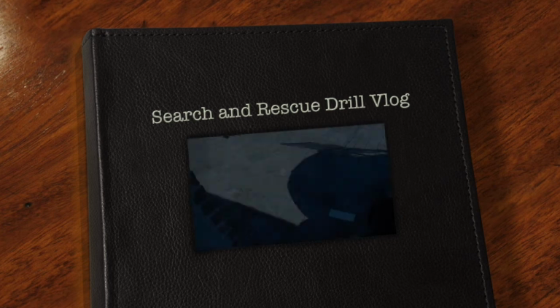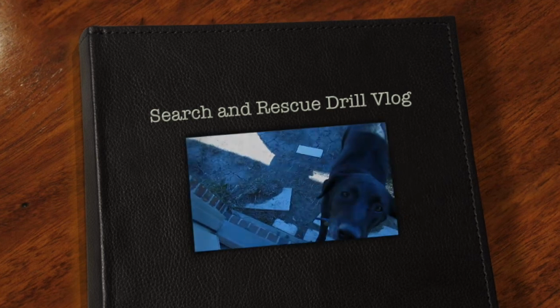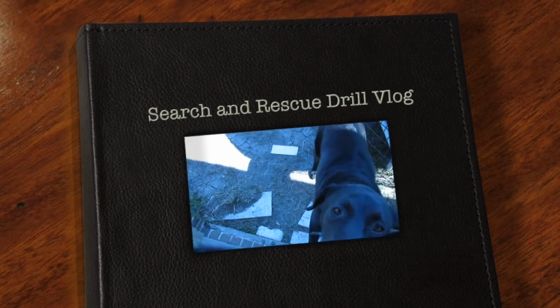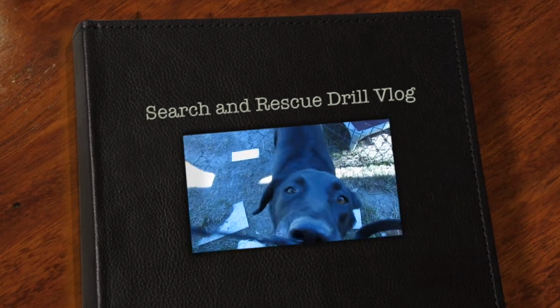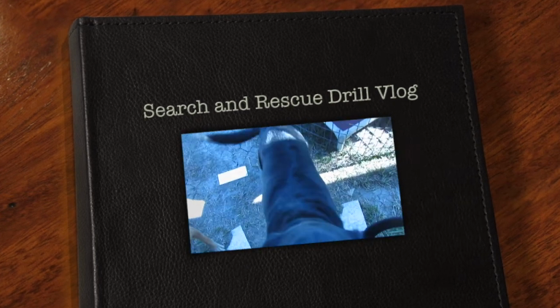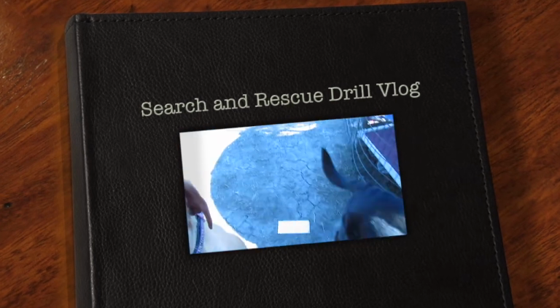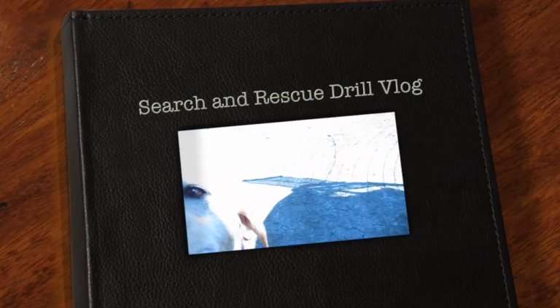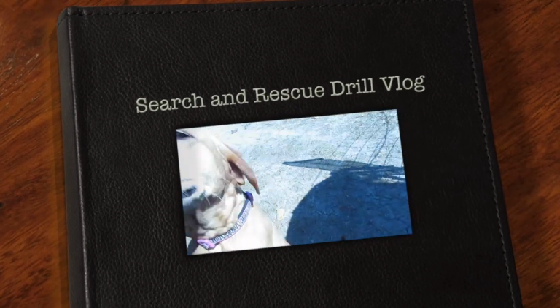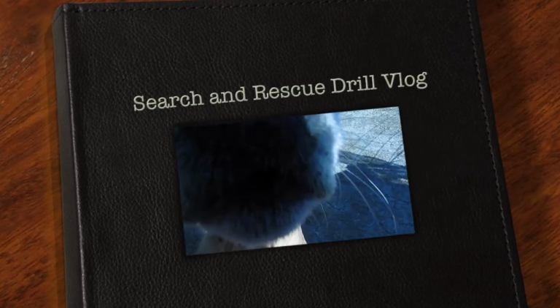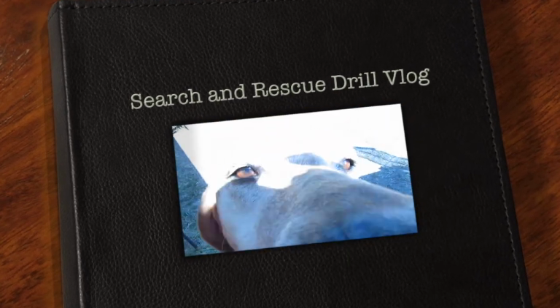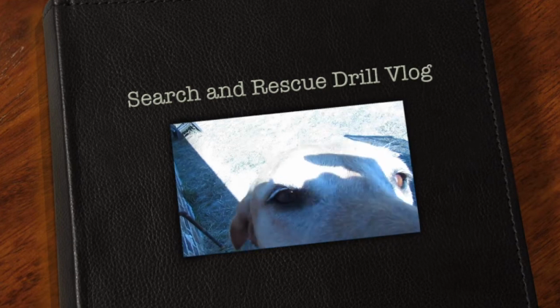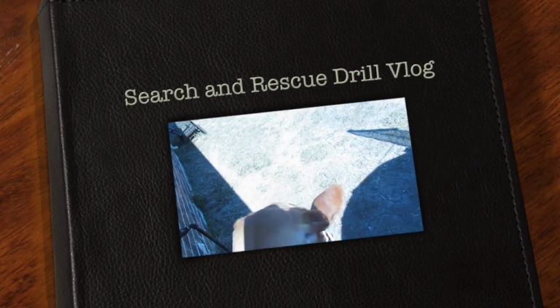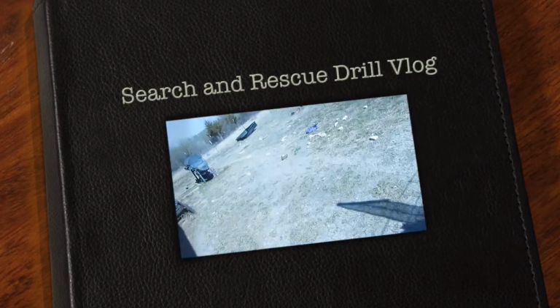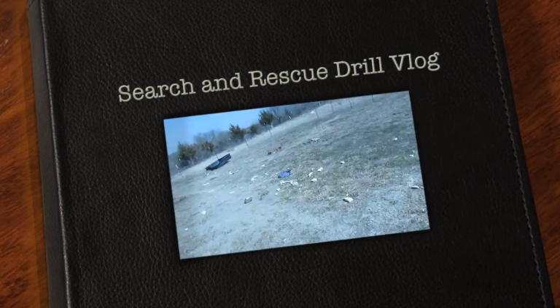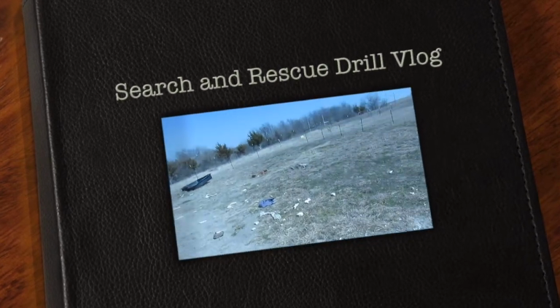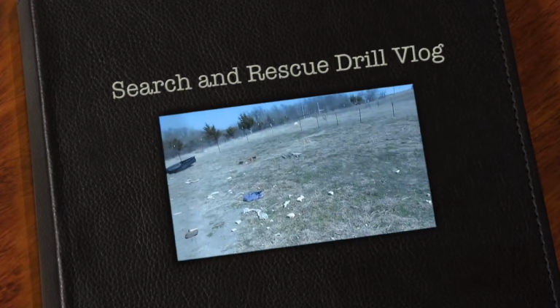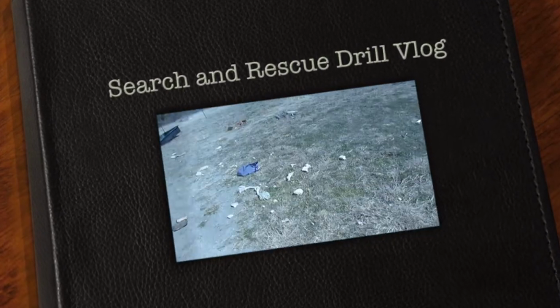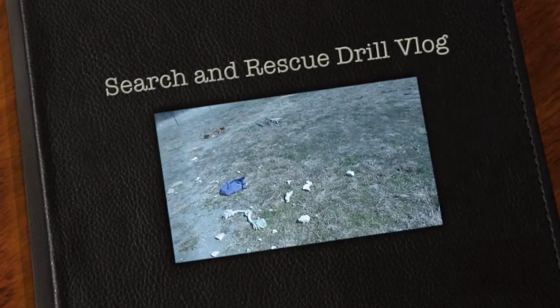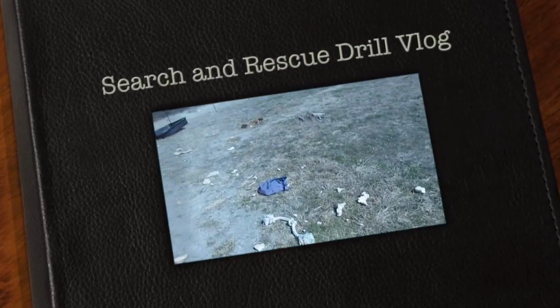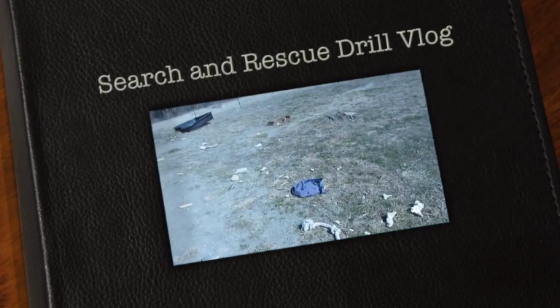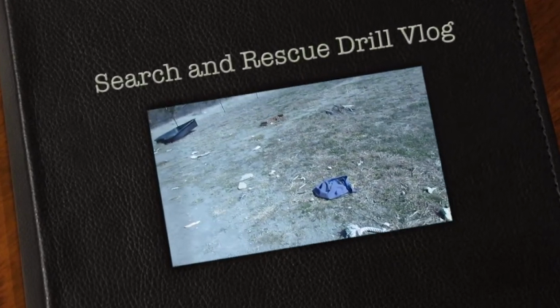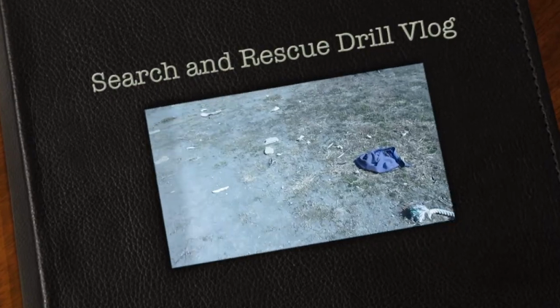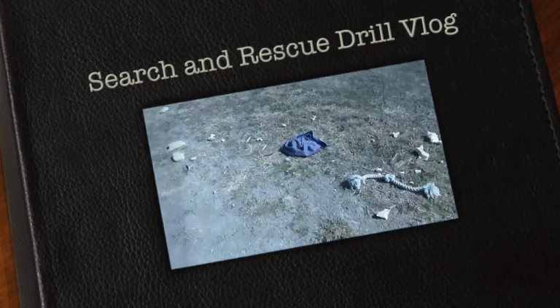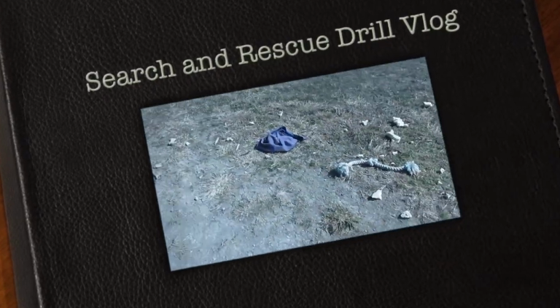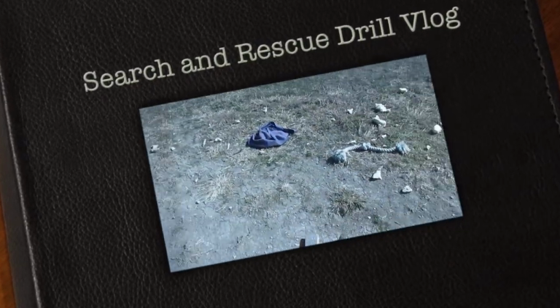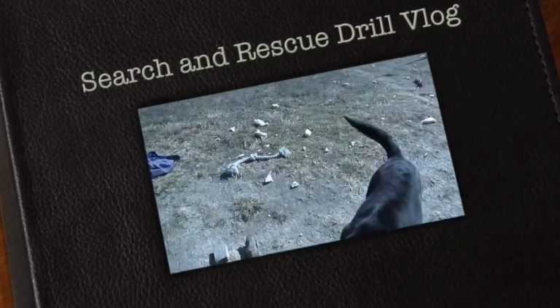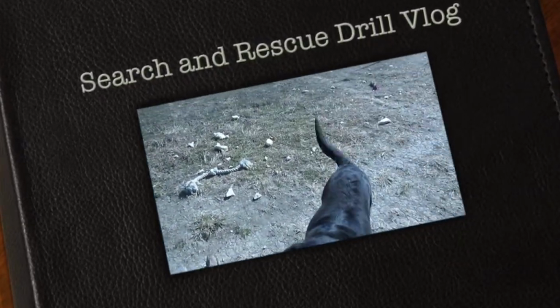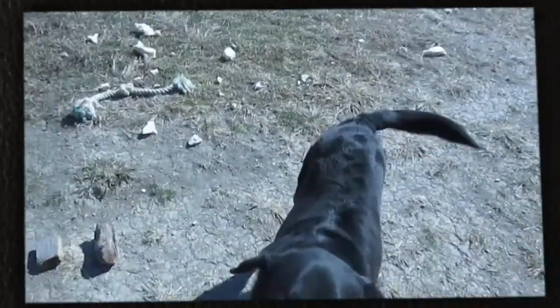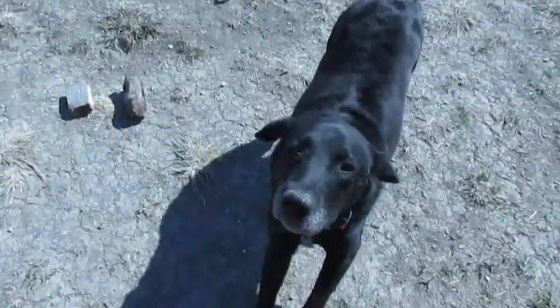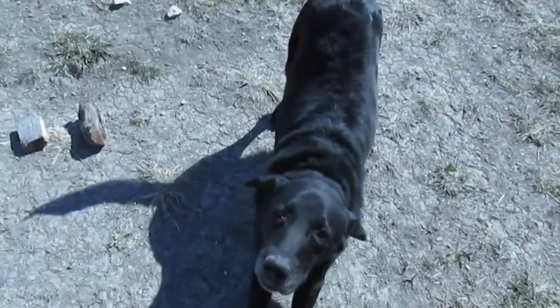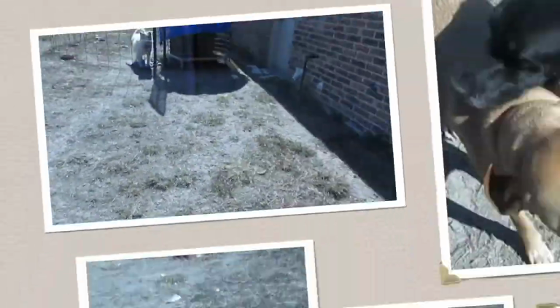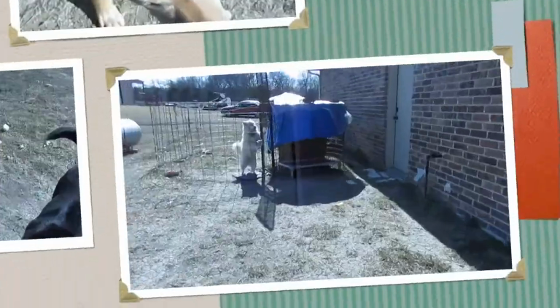Good morning, Wade Productions here. So I go outside and I see this — it looks like Zig and Daisy had some fun.